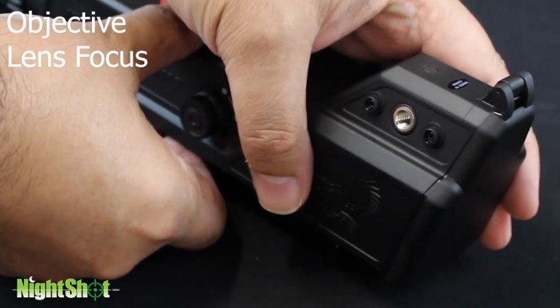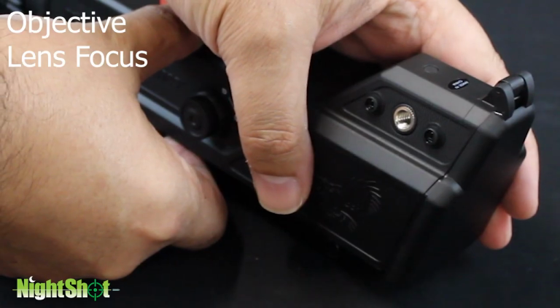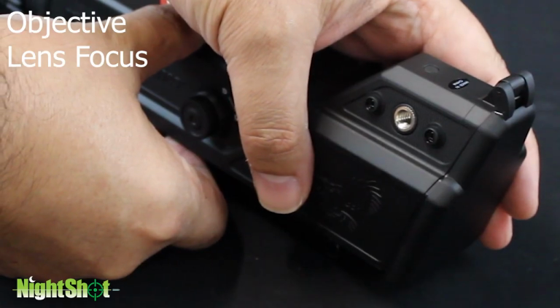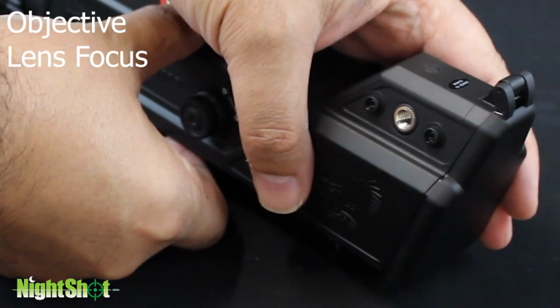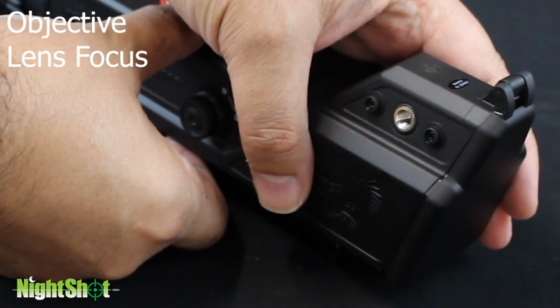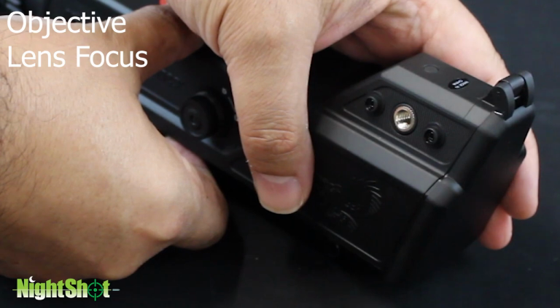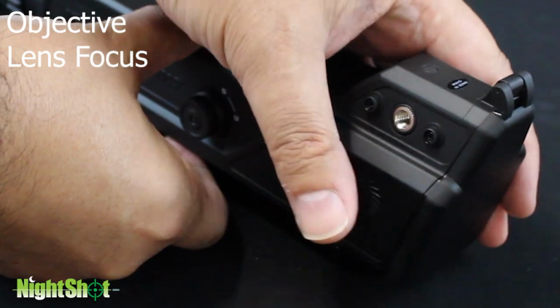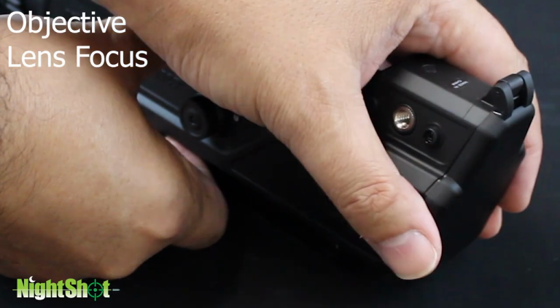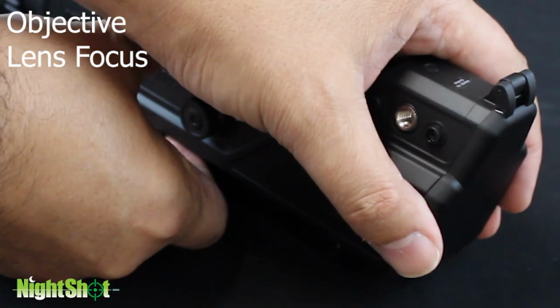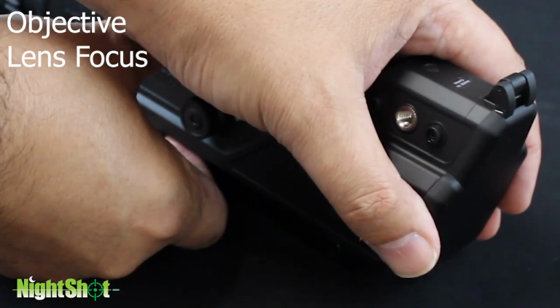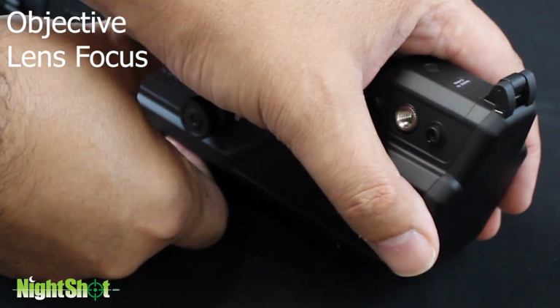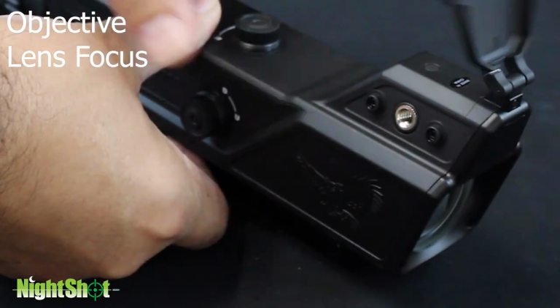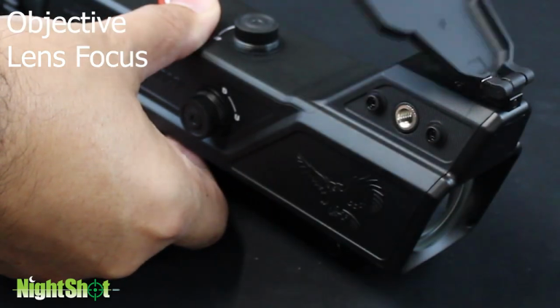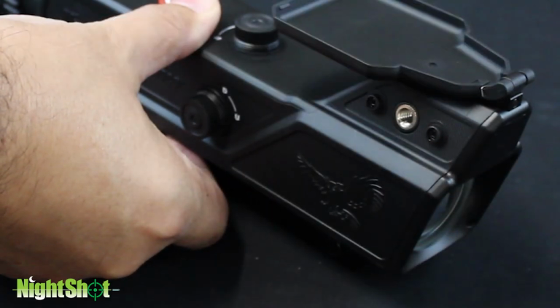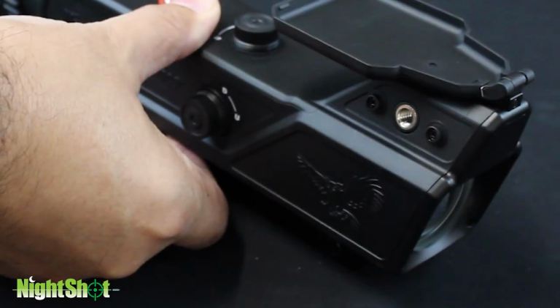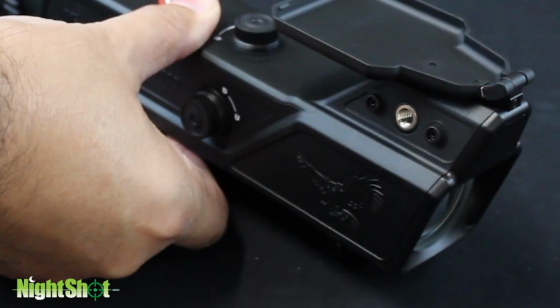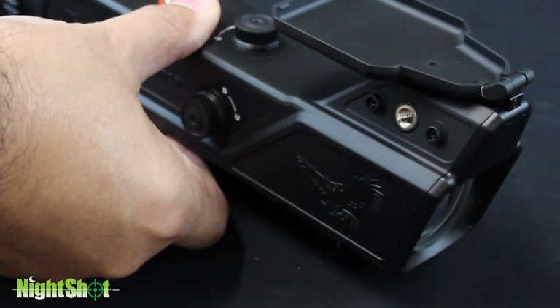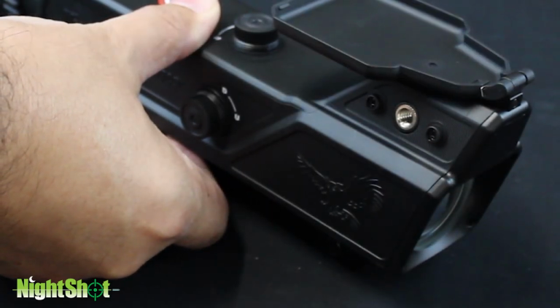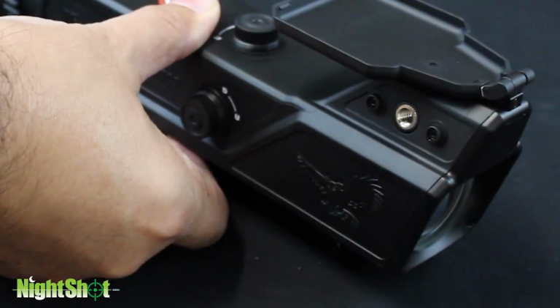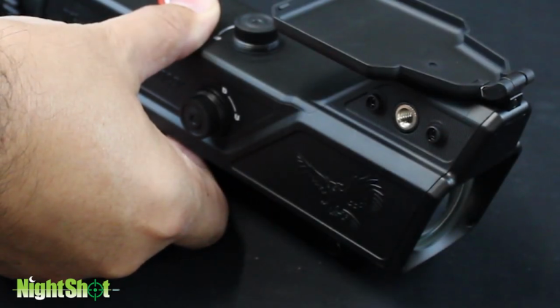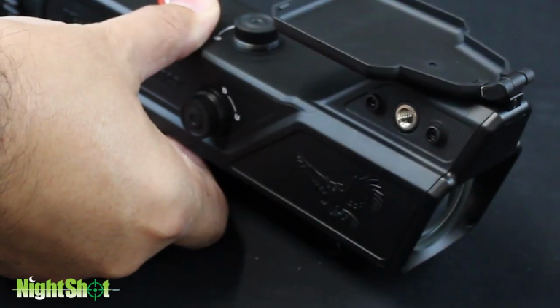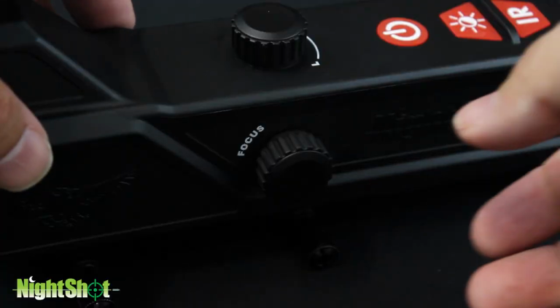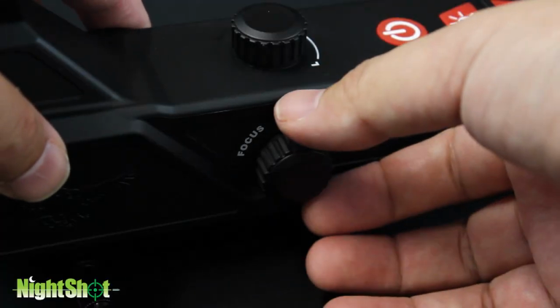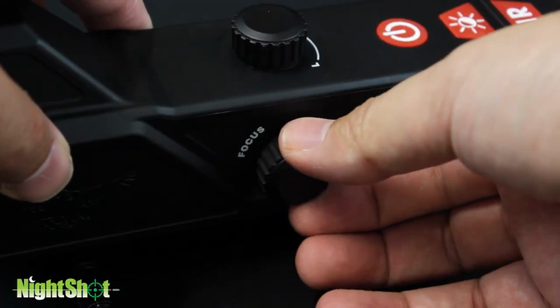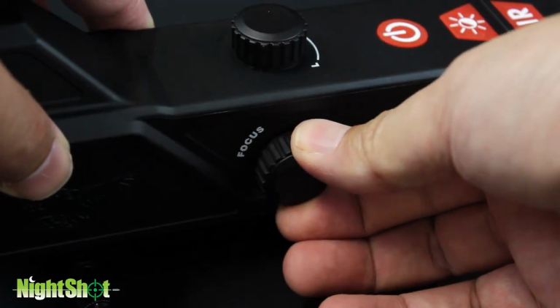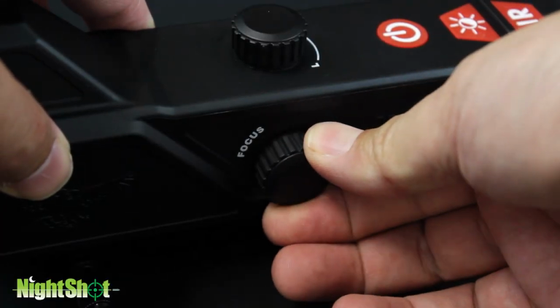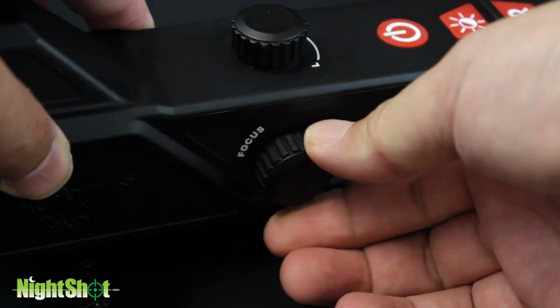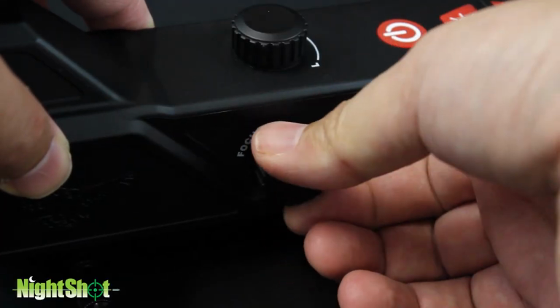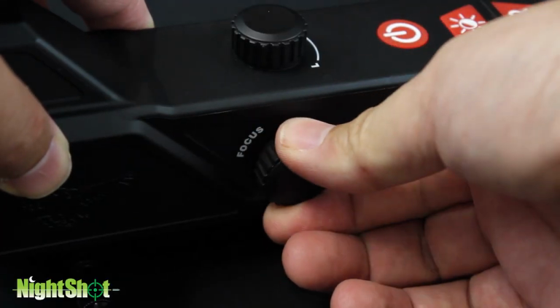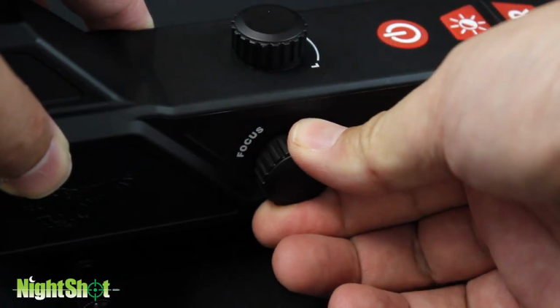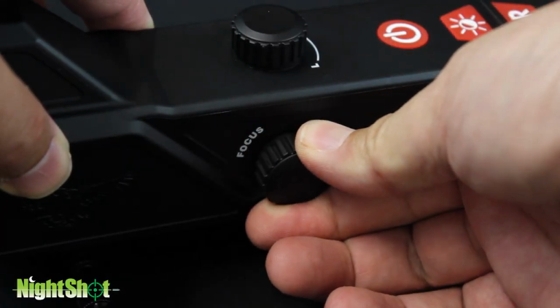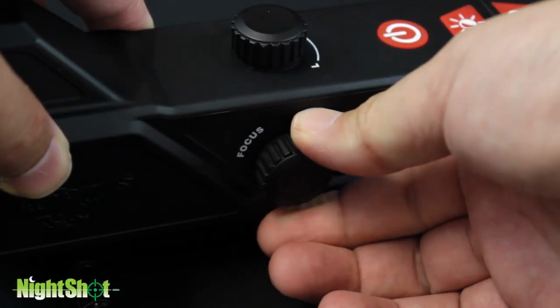Objective lens focus. Ensure the lens cap is open. Do not change your eyepiece focus after initial setup. Use the objective lens focus to focus on targets at differing distances.